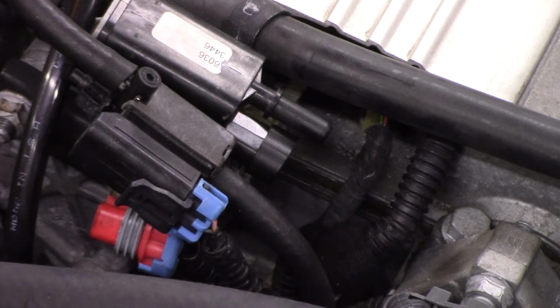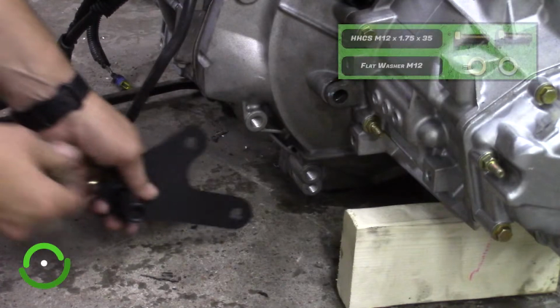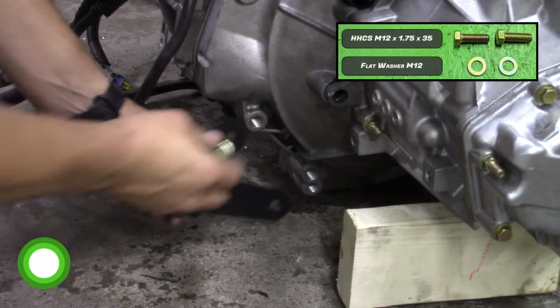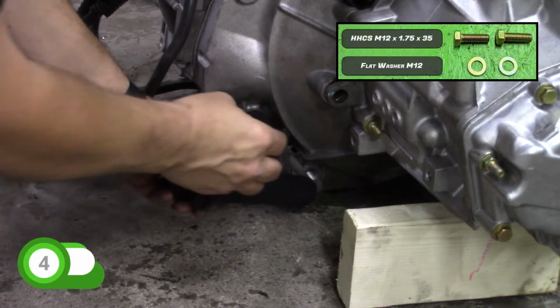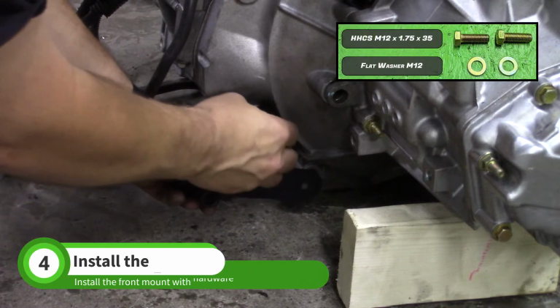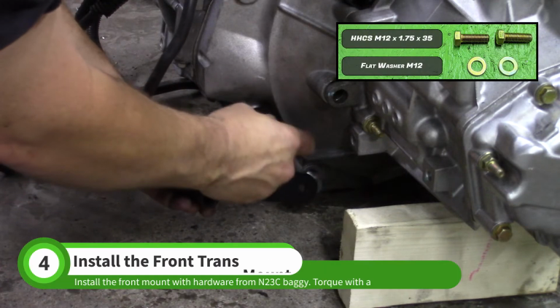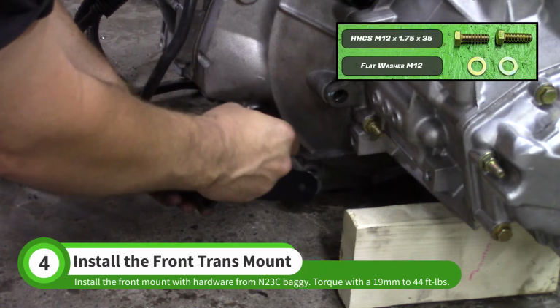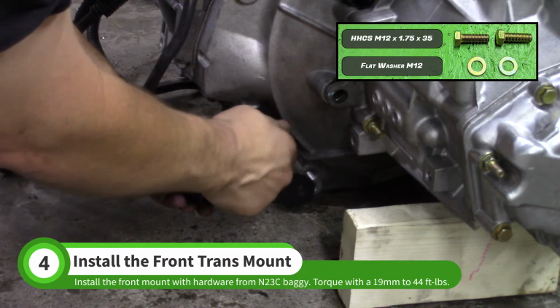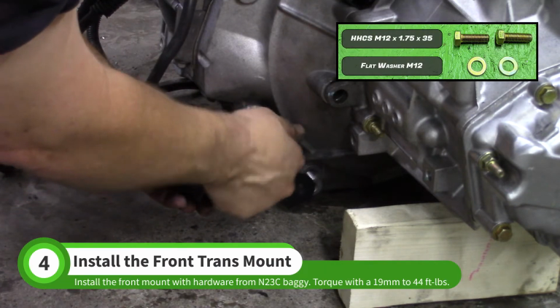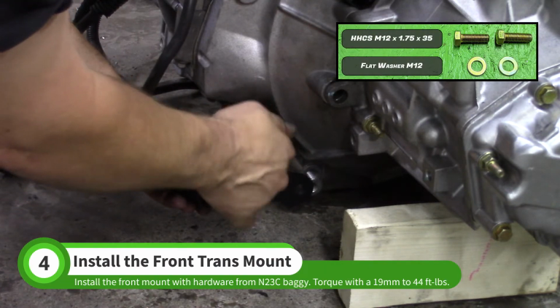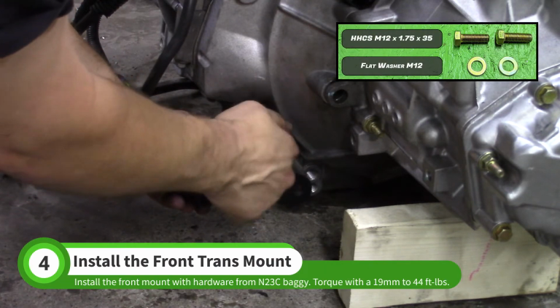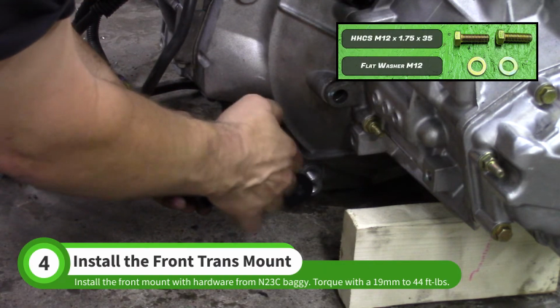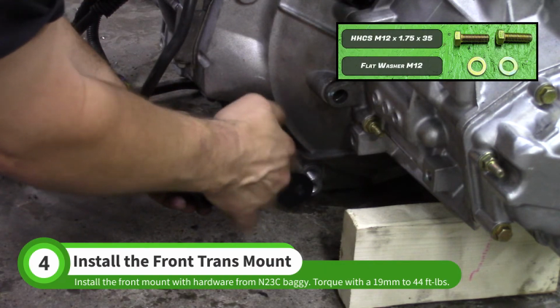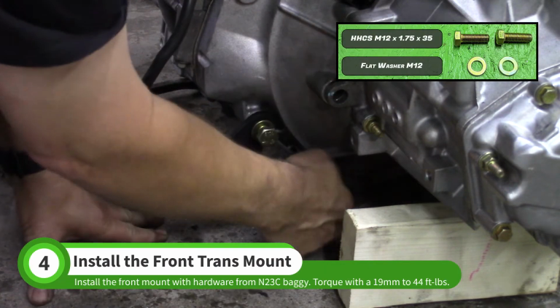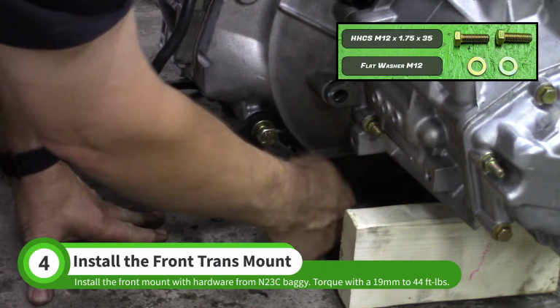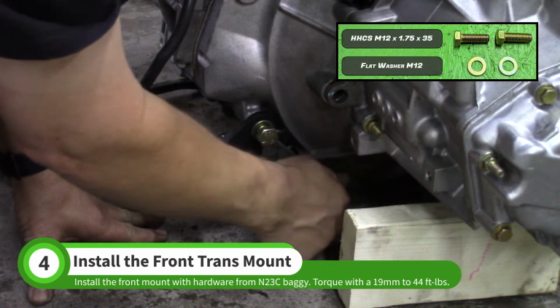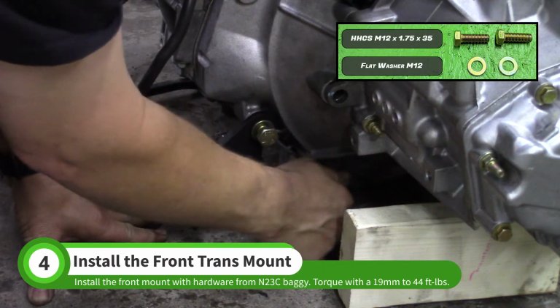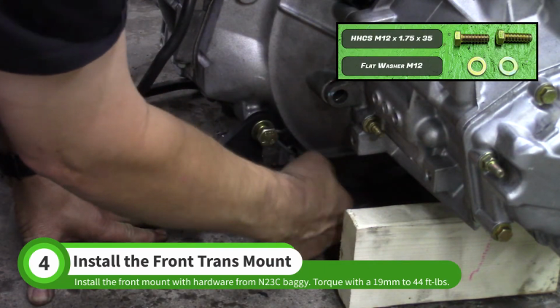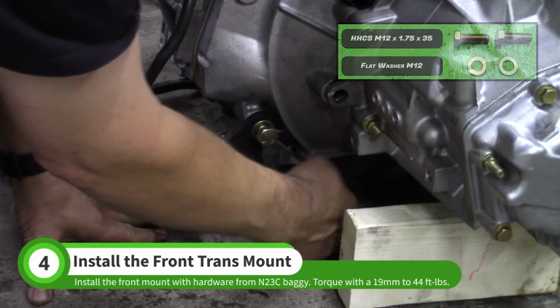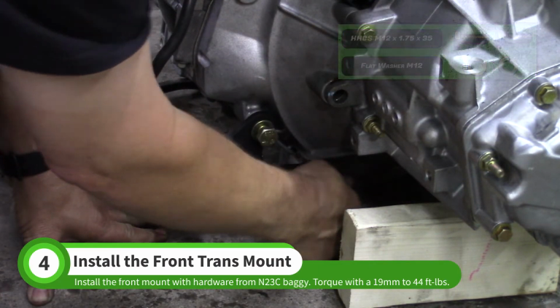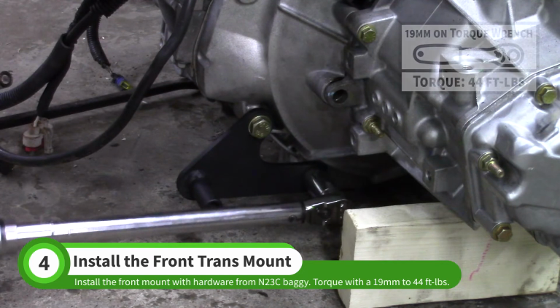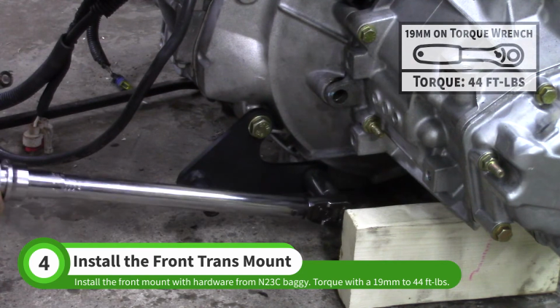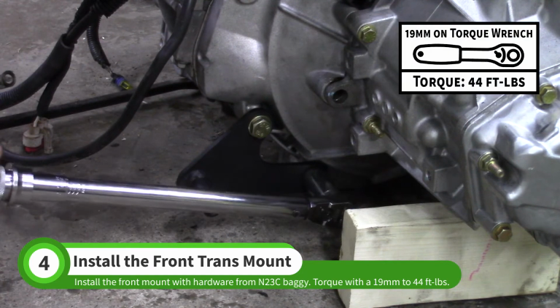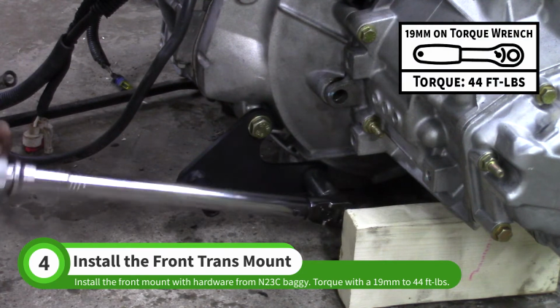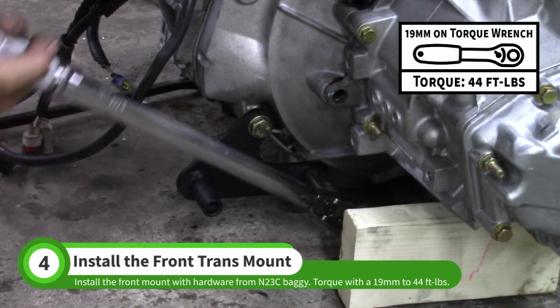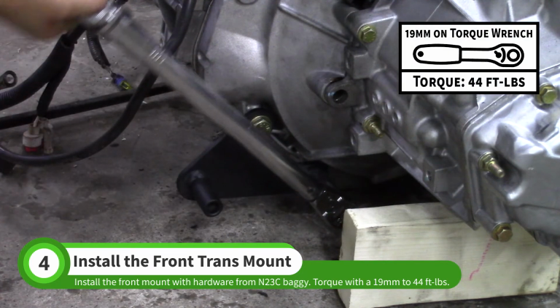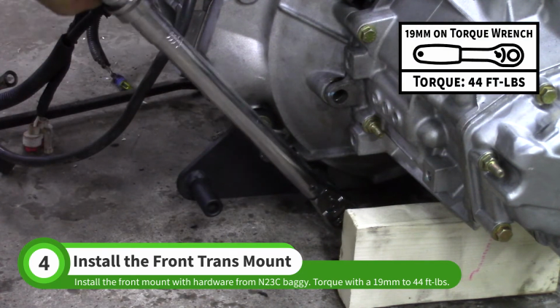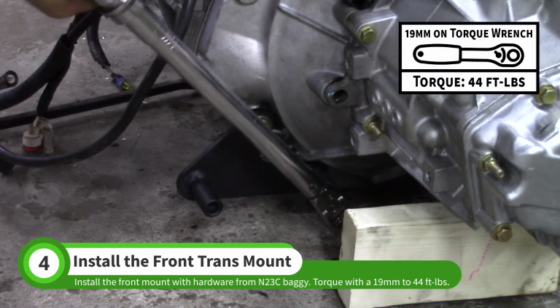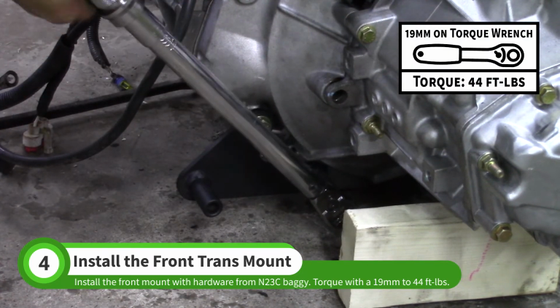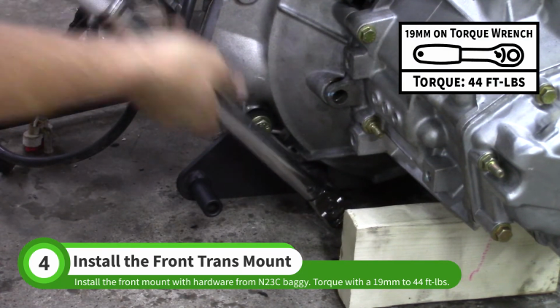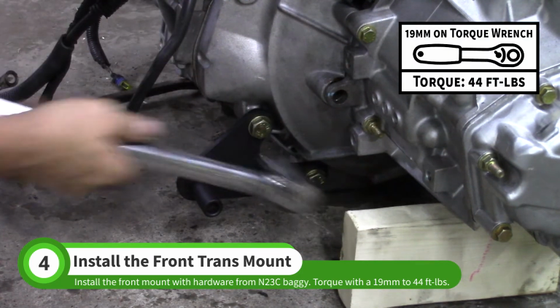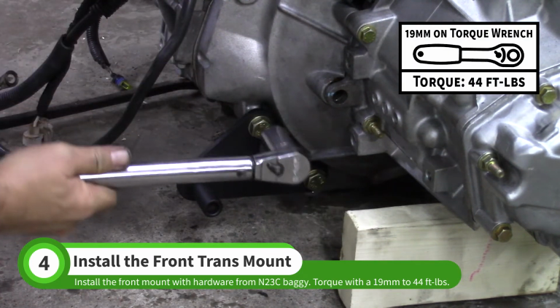Install the front solid transmission mount with bolts and washers from the N23C baggie. Use a 19mm socket to torque the bolts to 44 foot-pounds.